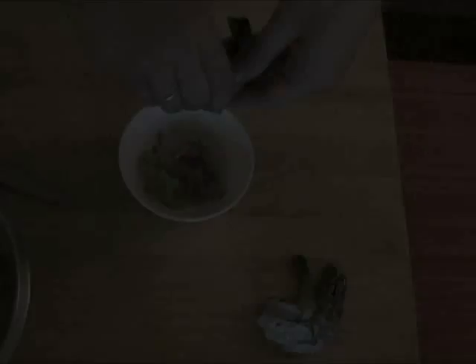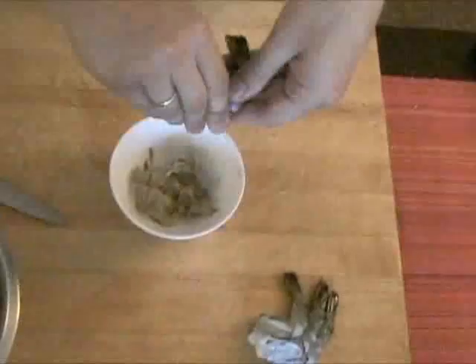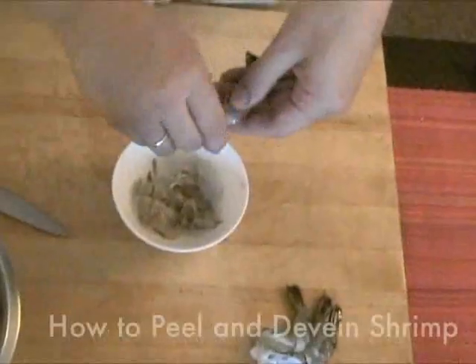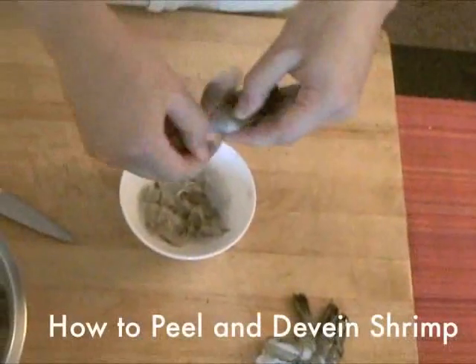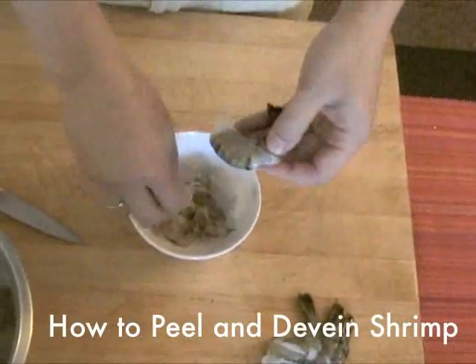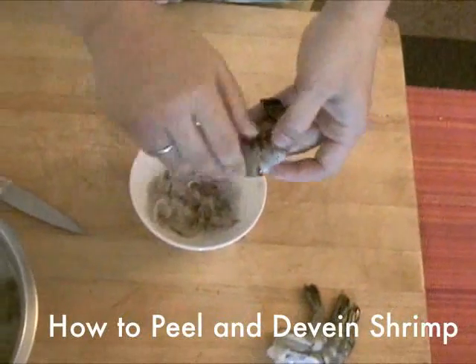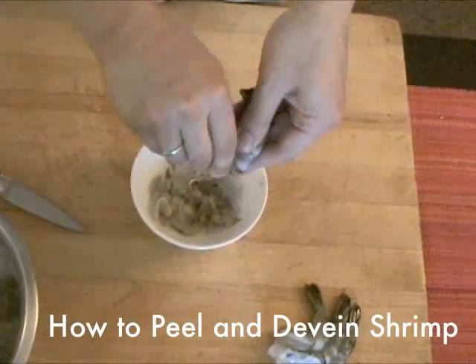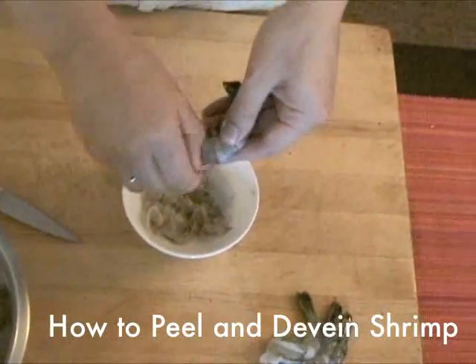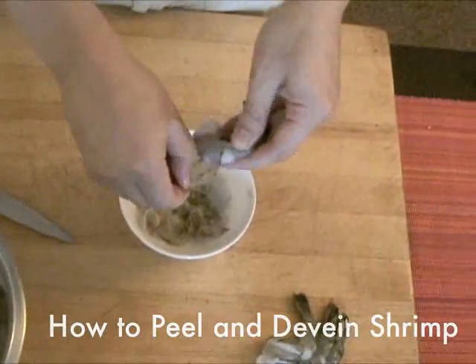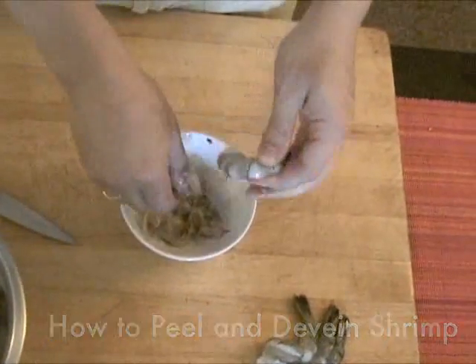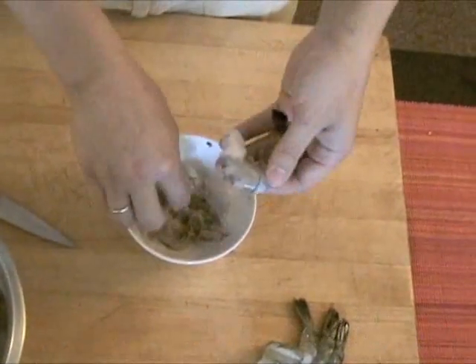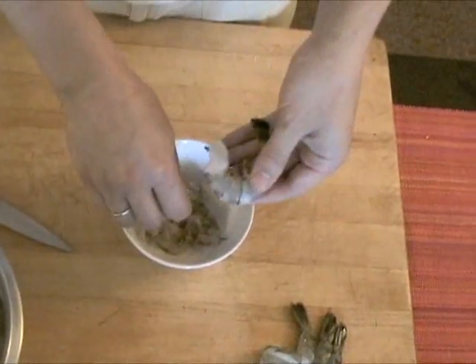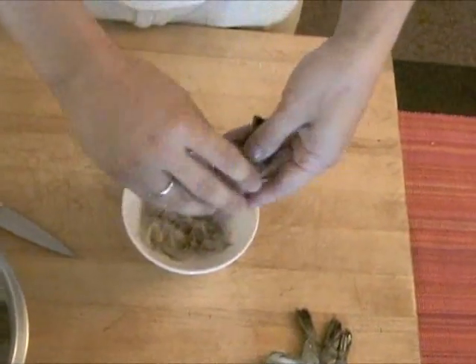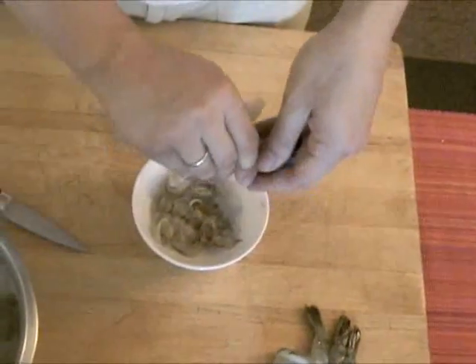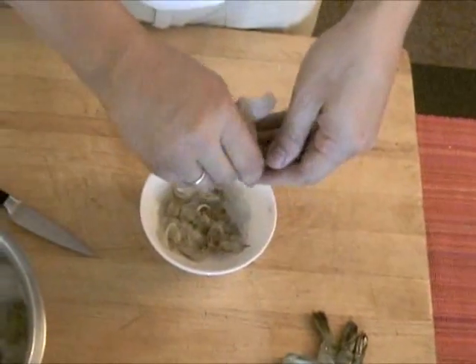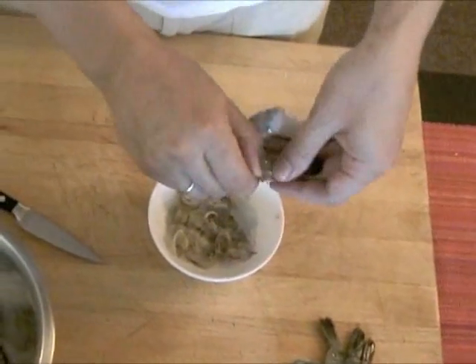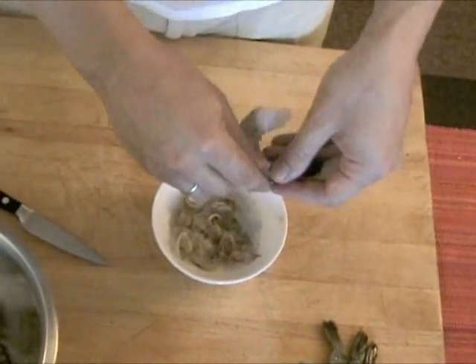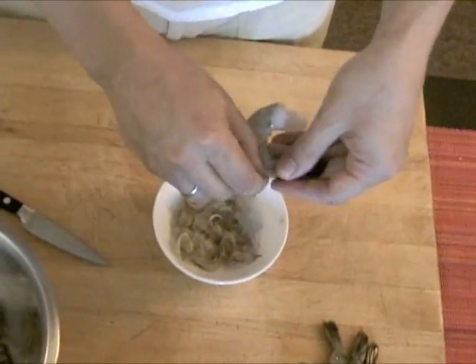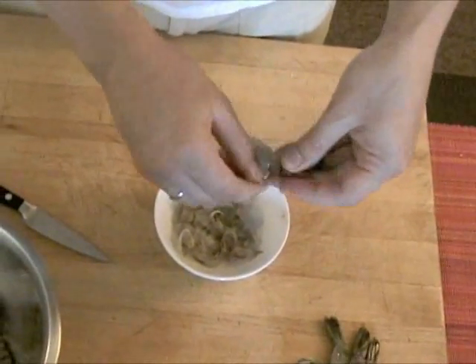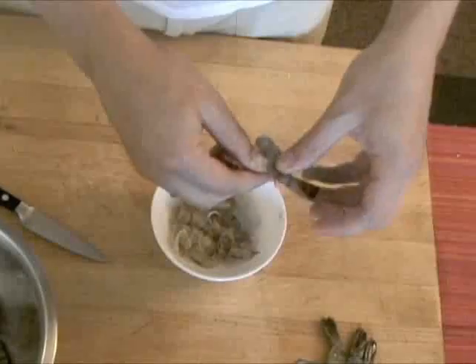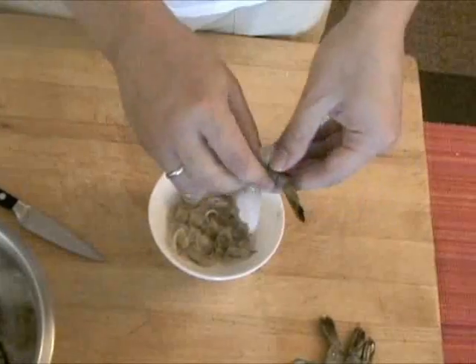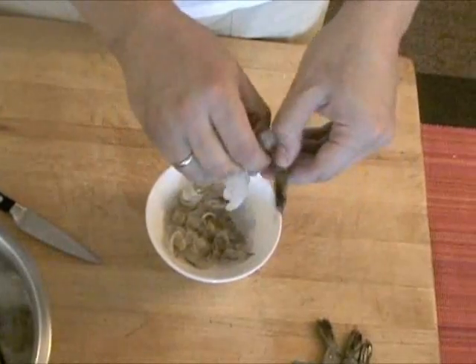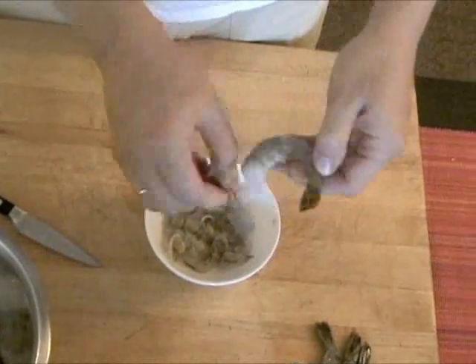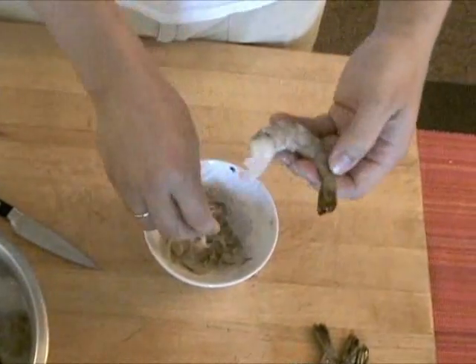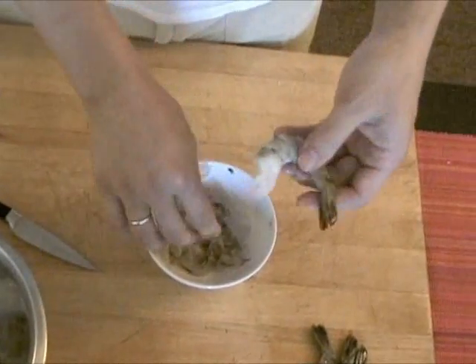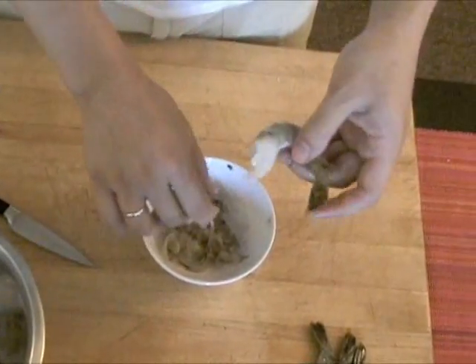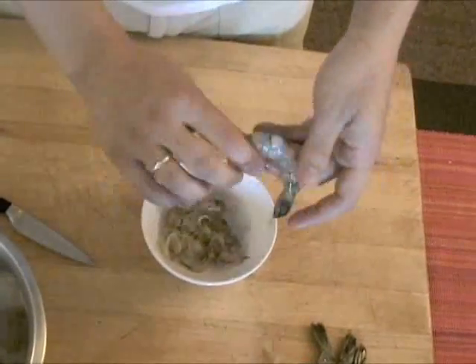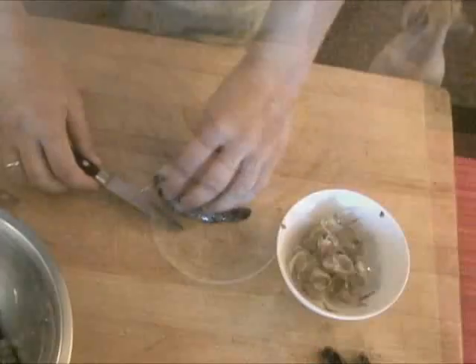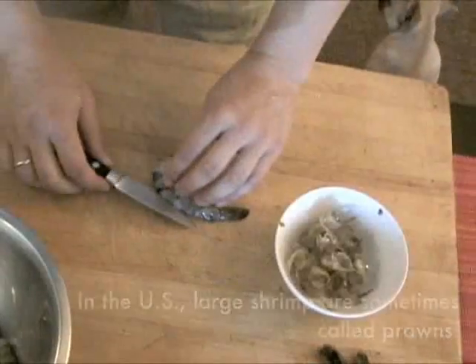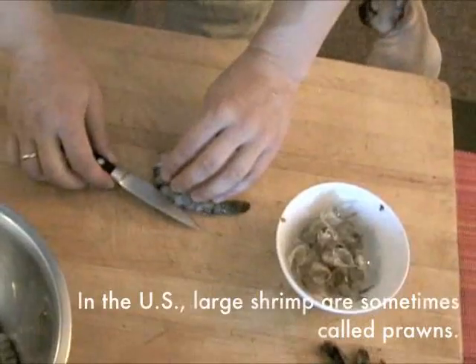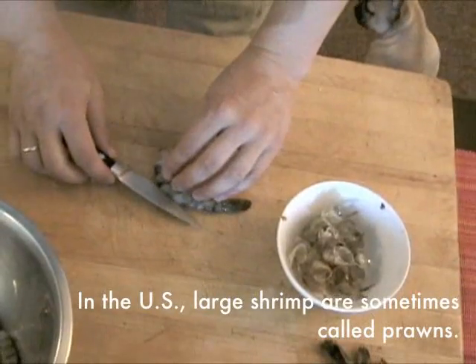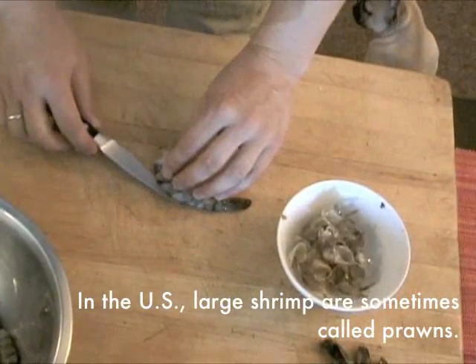Cleaning shrimp is simple and requires minimal knife work. To clean them tail on, grab the shell near the legs and pull it outwards and around the shrimp. It should come off easily. Remove all except the last segment containing the tail.